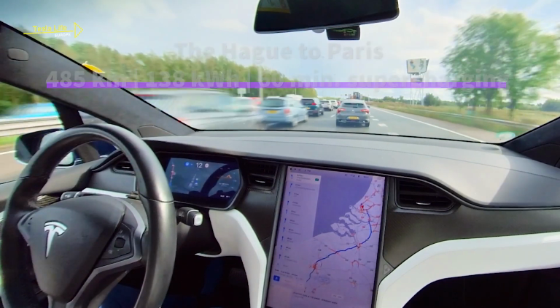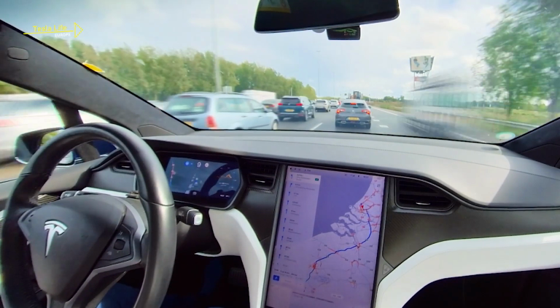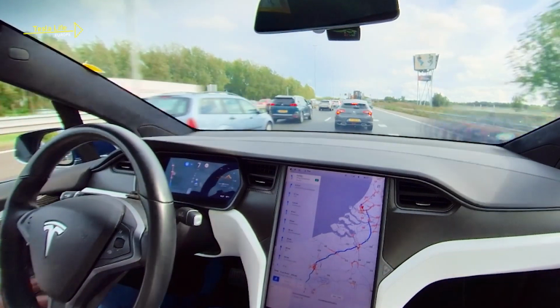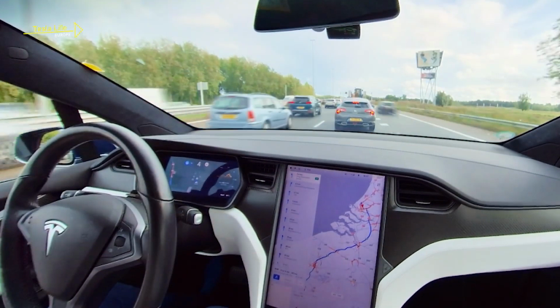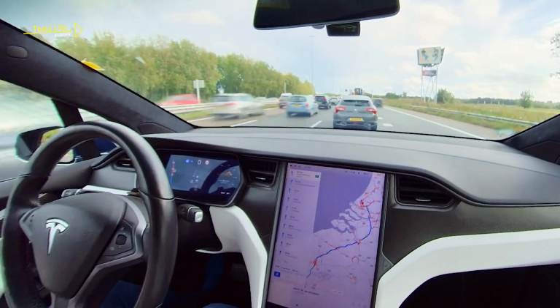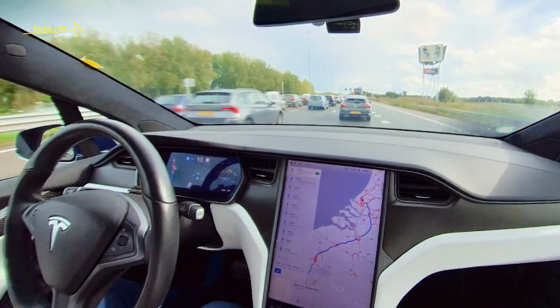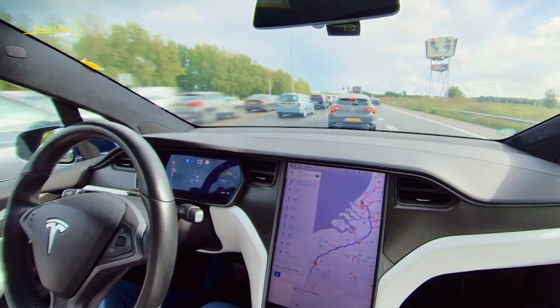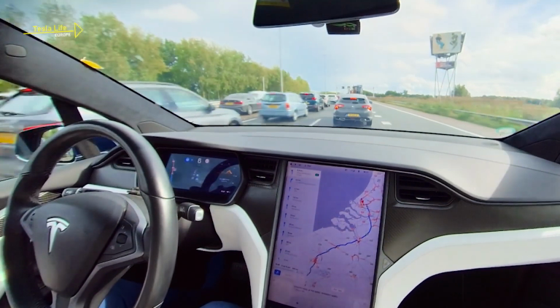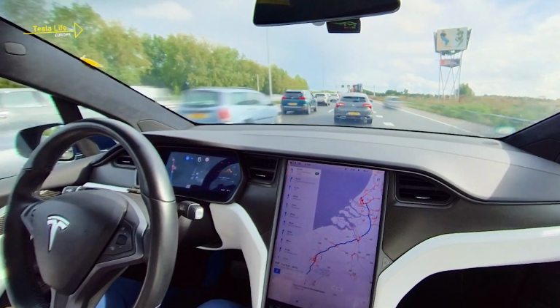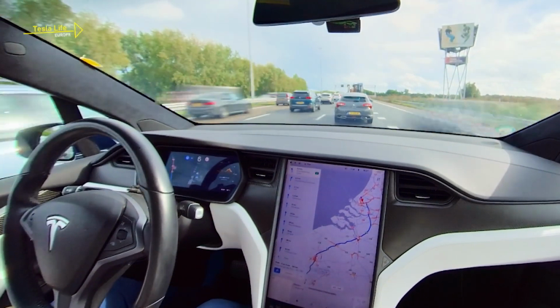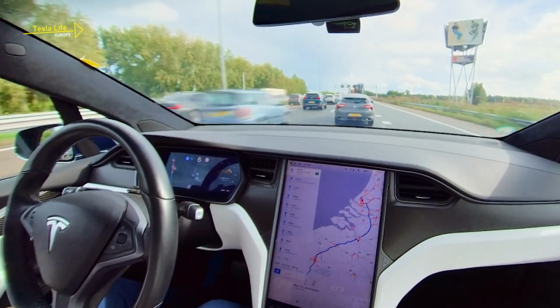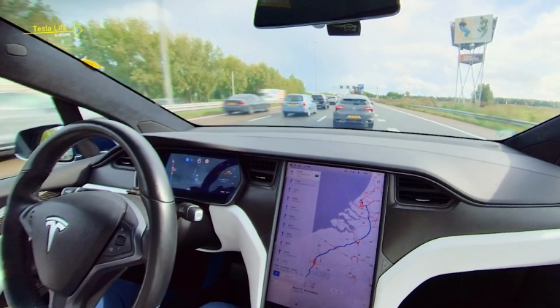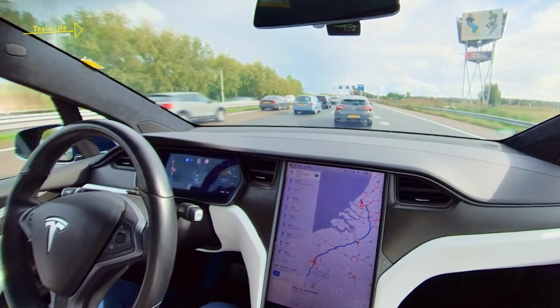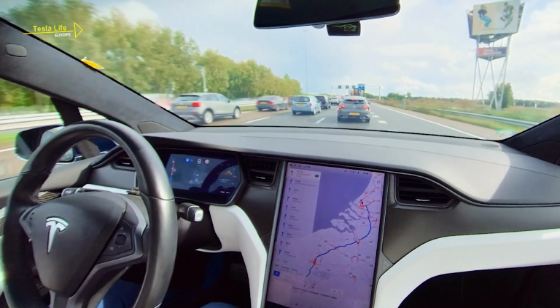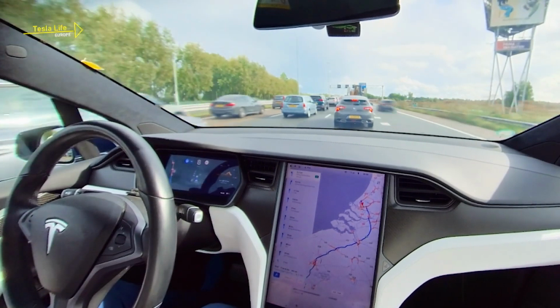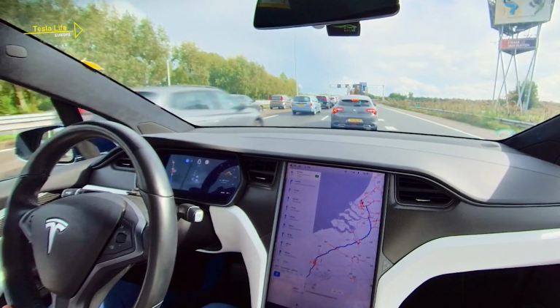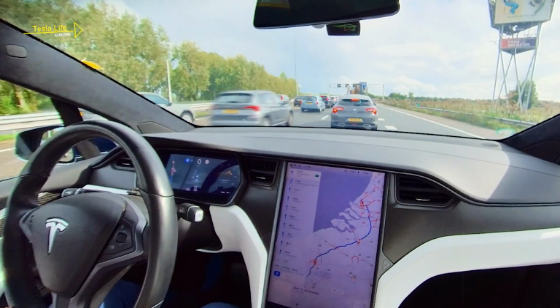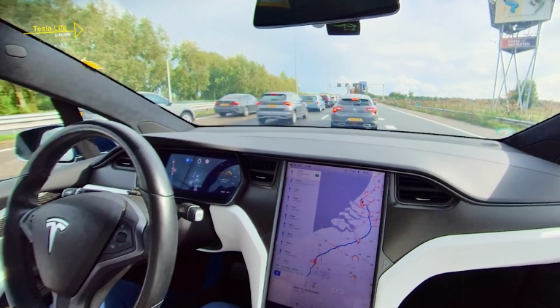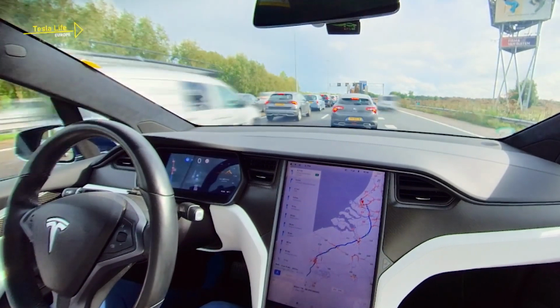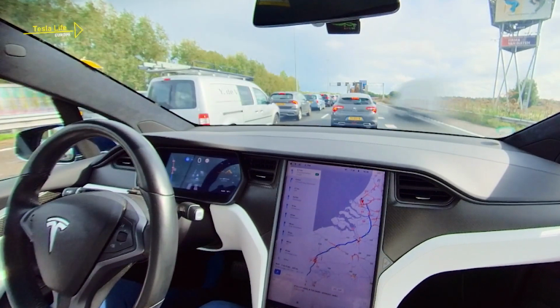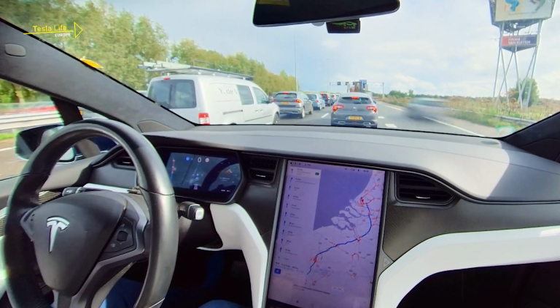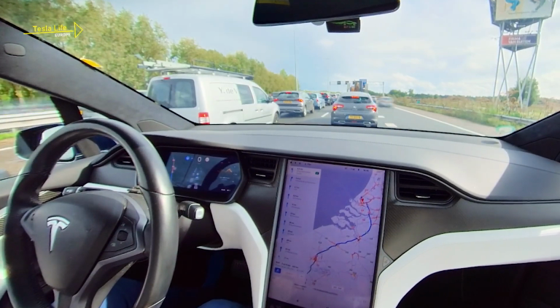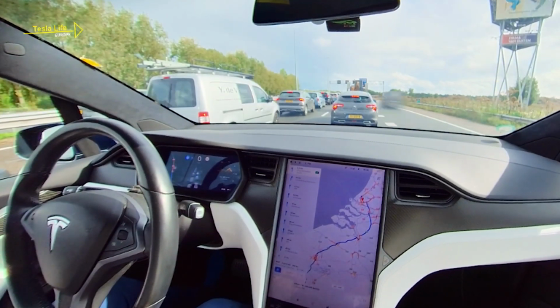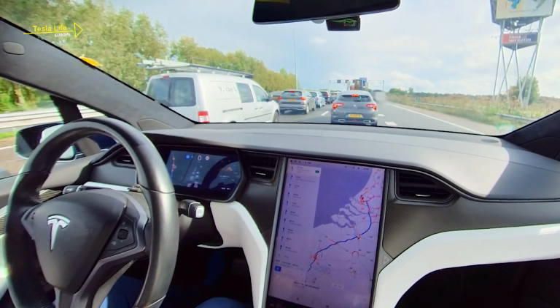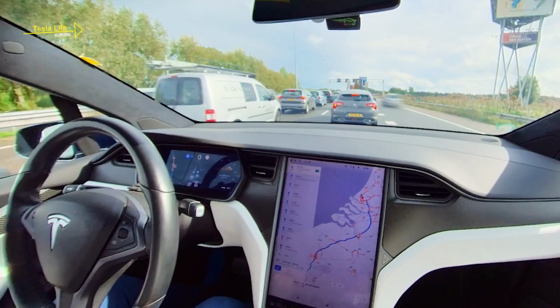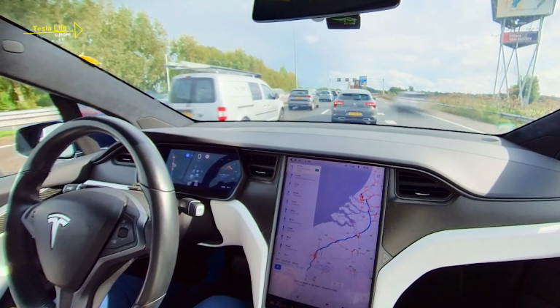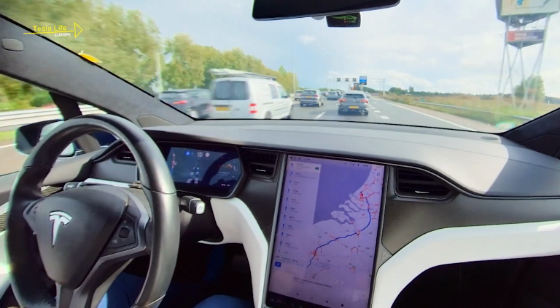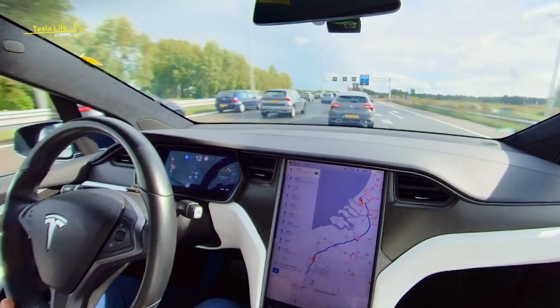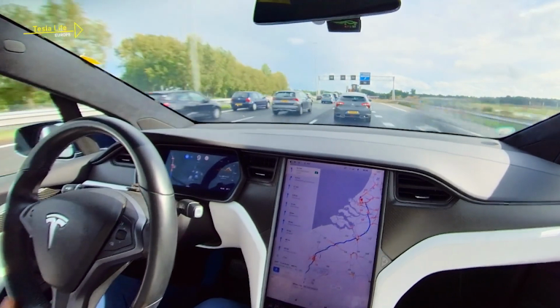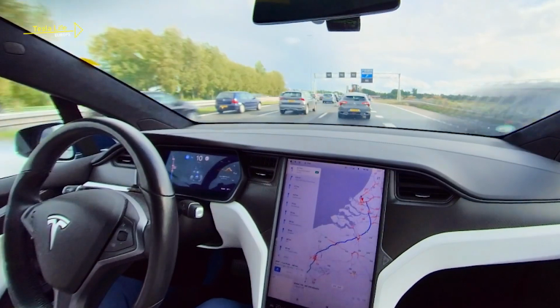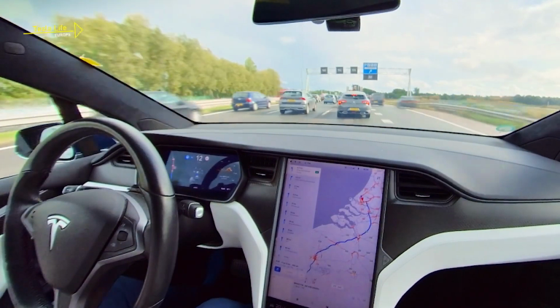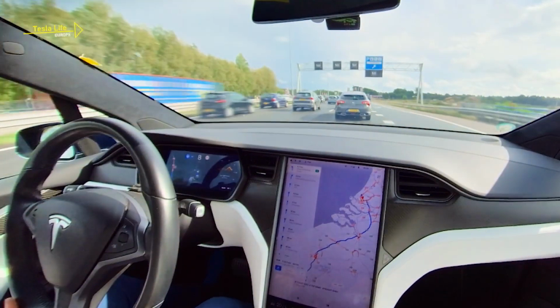In busy start-stop traffic, Autopilot is a fantastic tool. It nicely smooths out the start-stop movements and allows merging traffic to enter the lane, all without any human intervention.